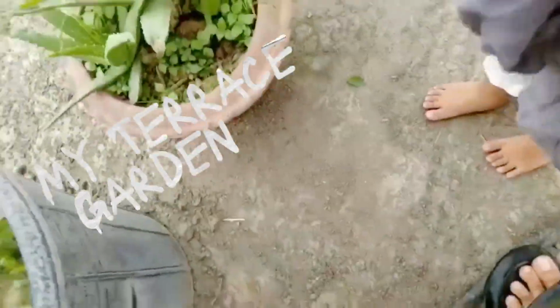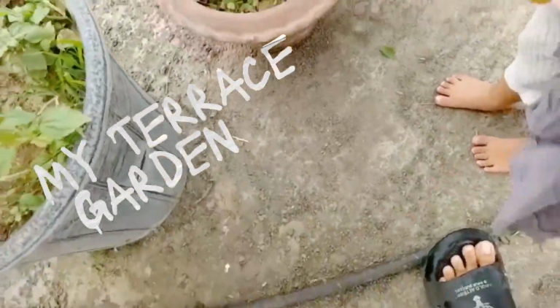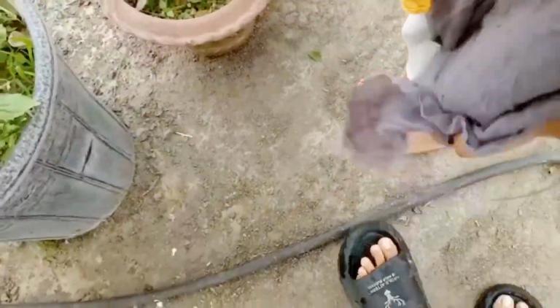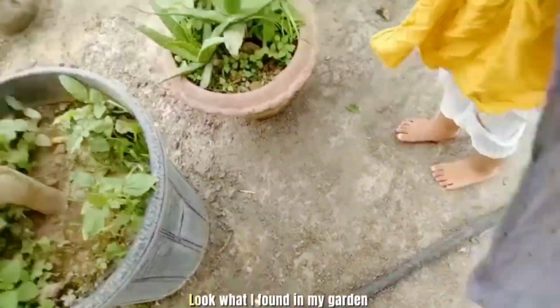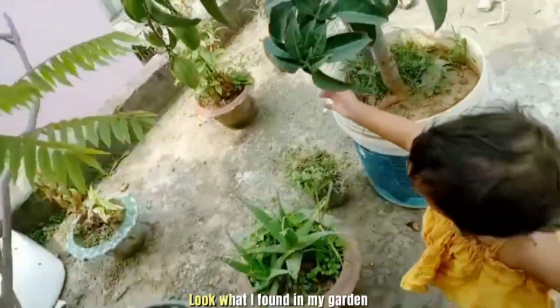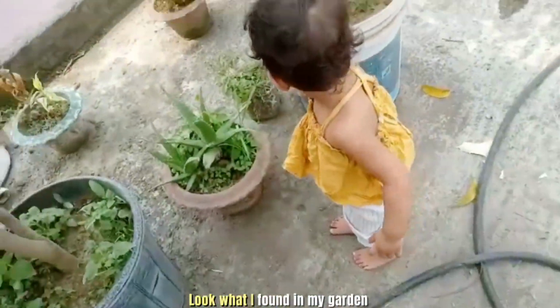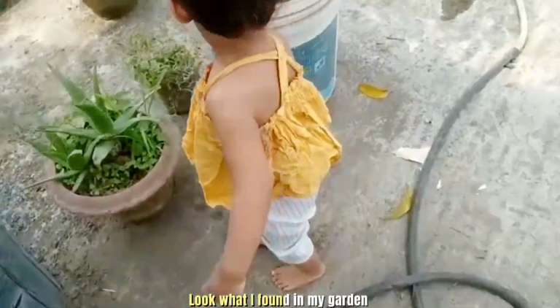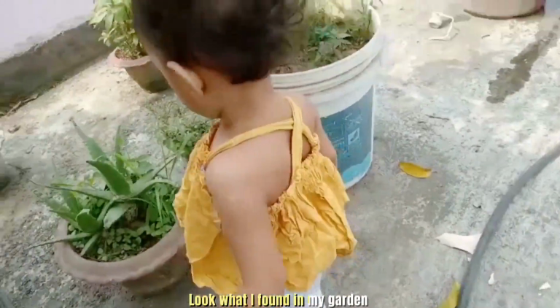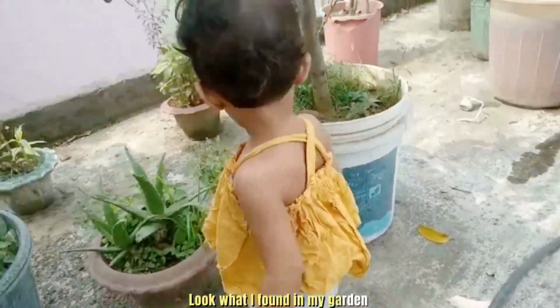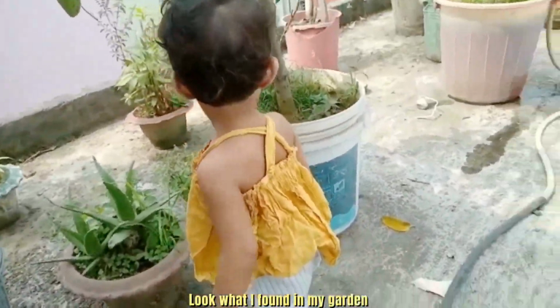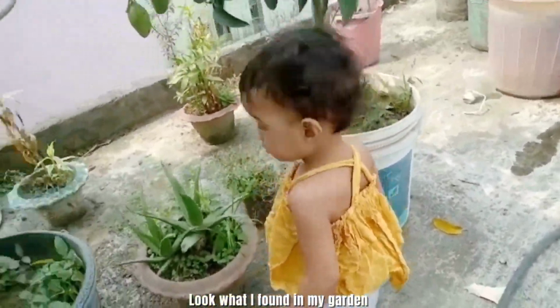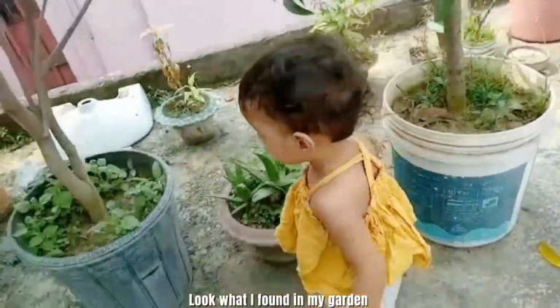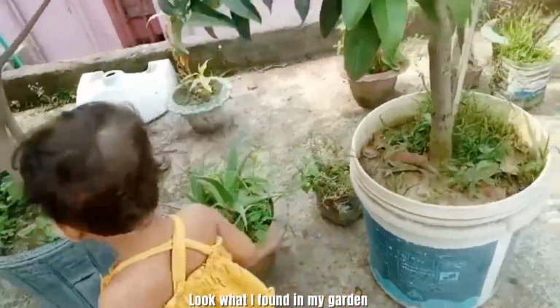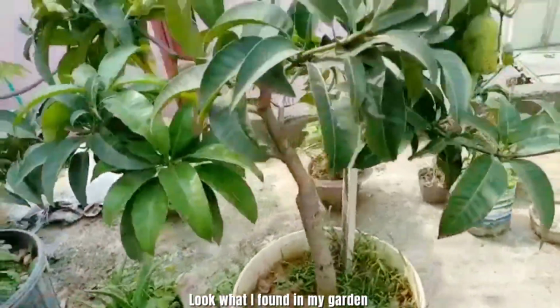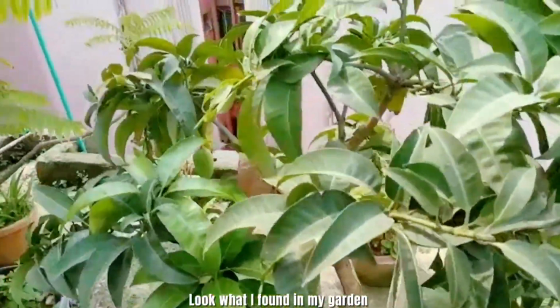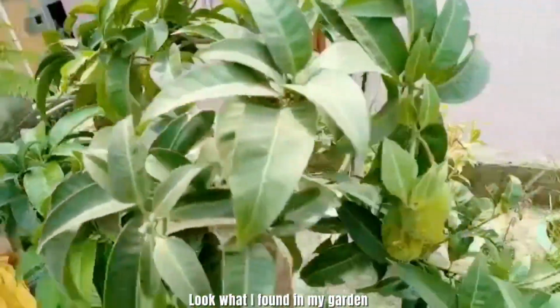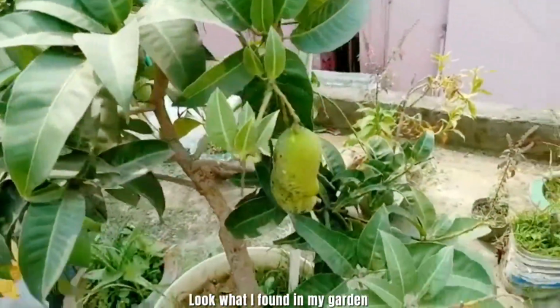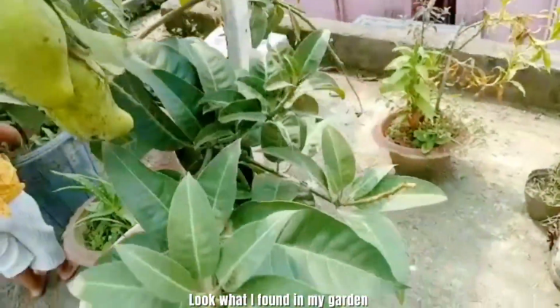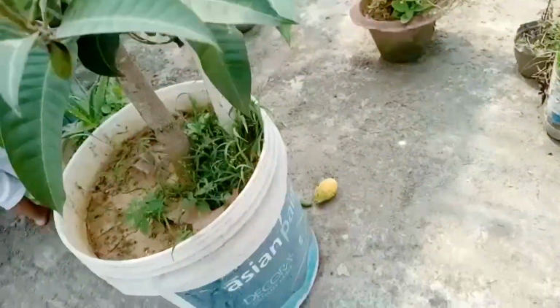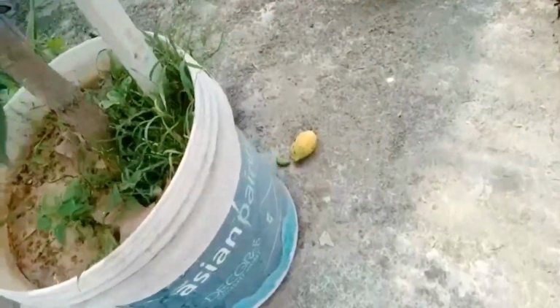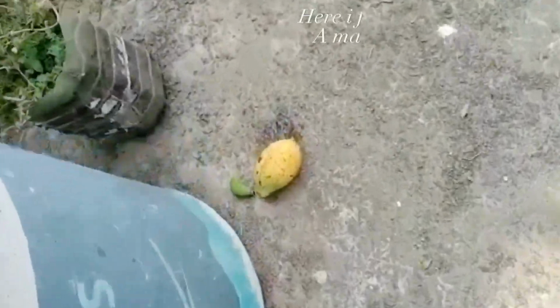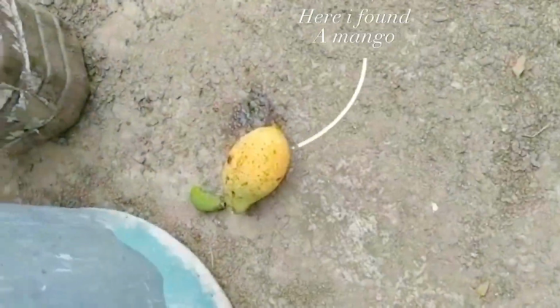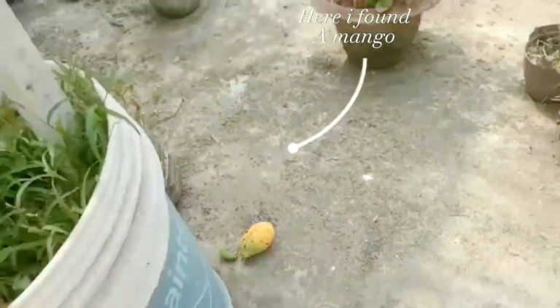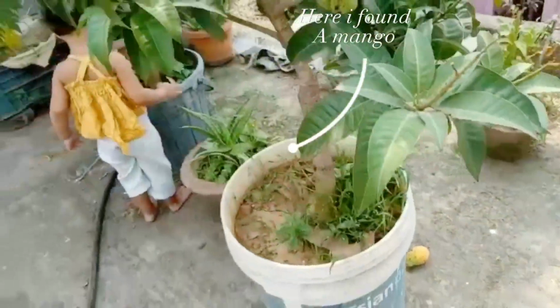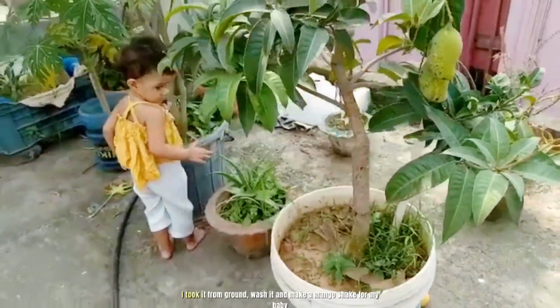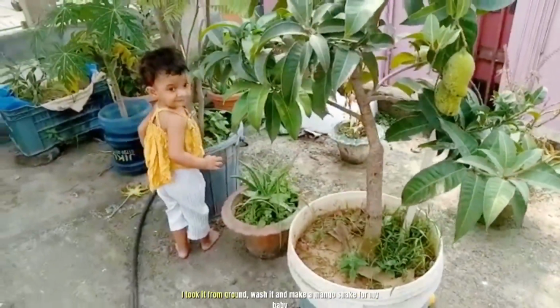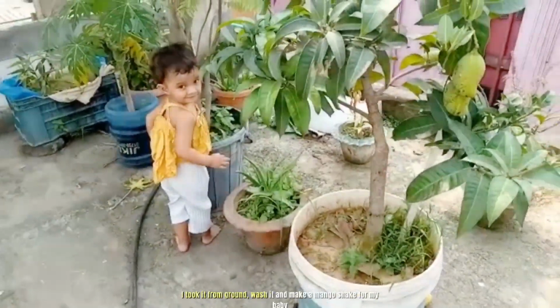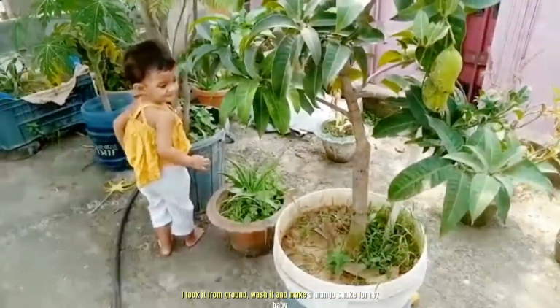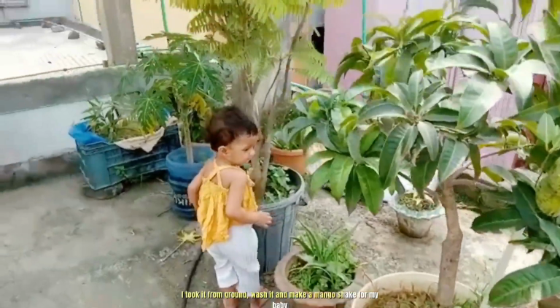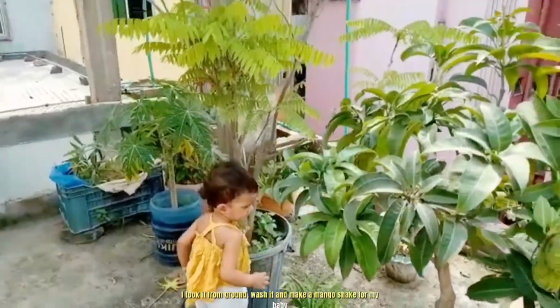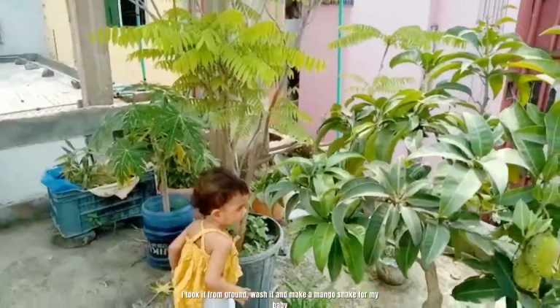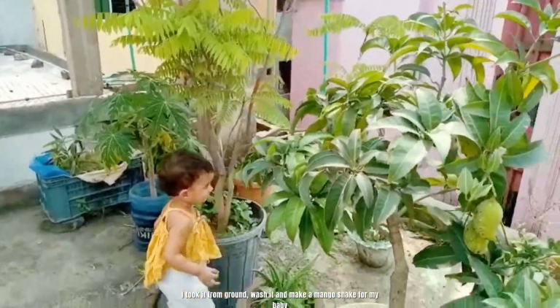My terrace garden. Look what I found in my garden. Here I found a mango. I took it from the ground, washed it, and made a mango shake for my baby.